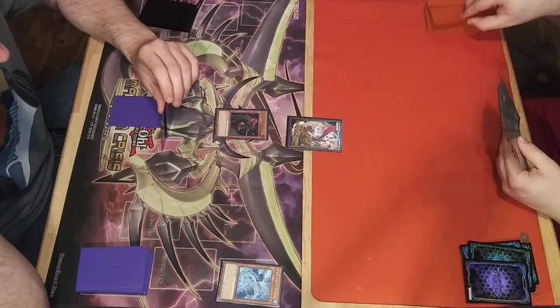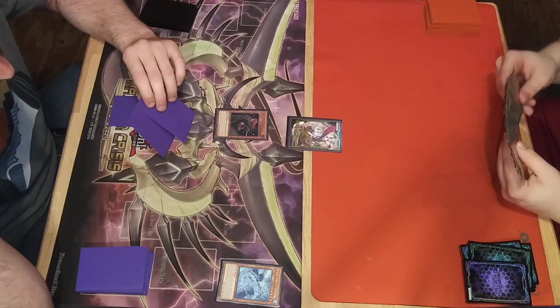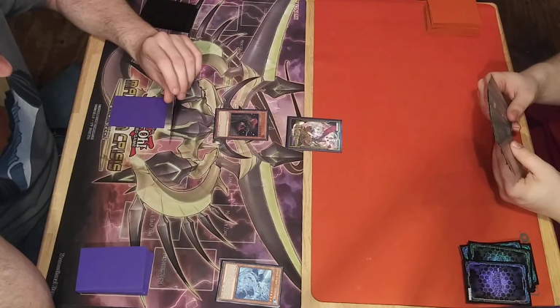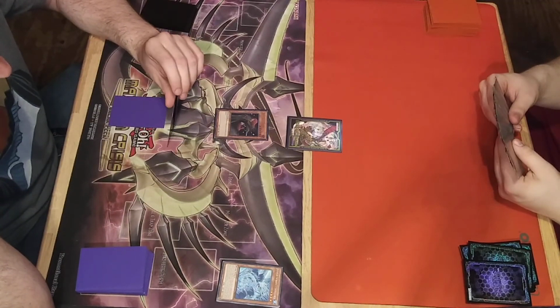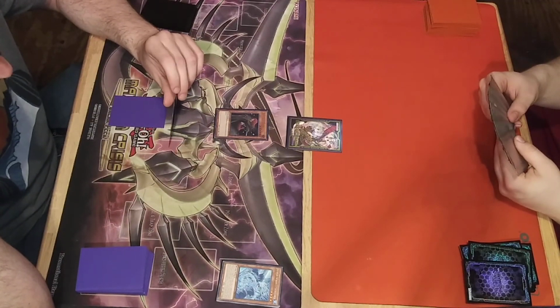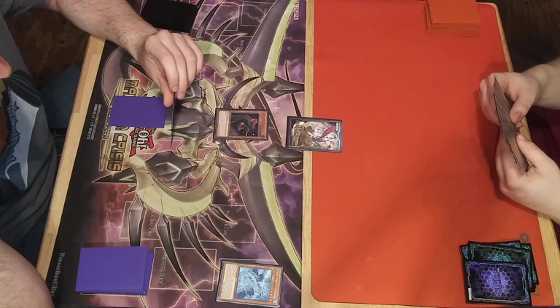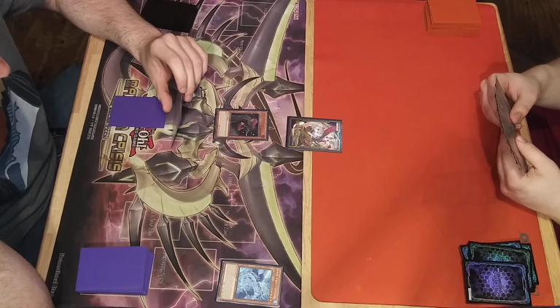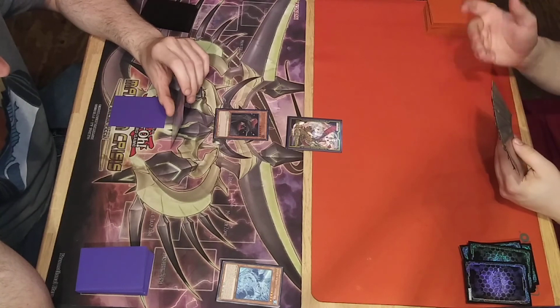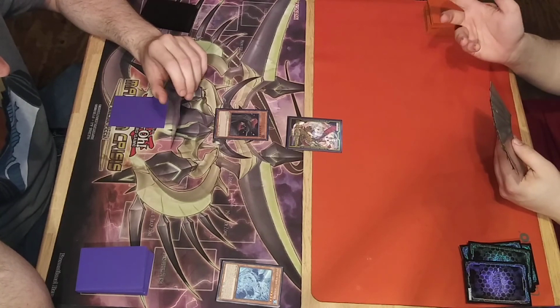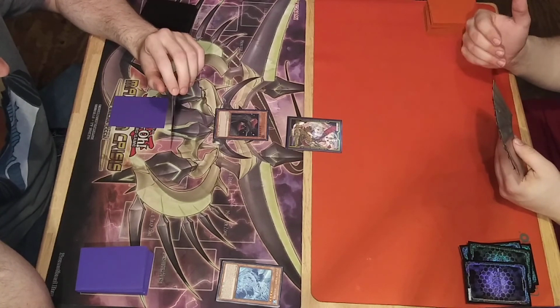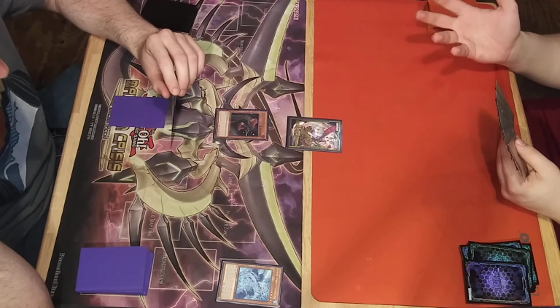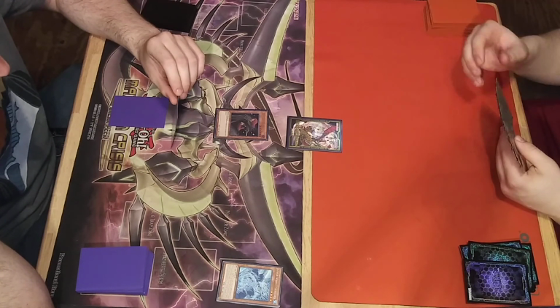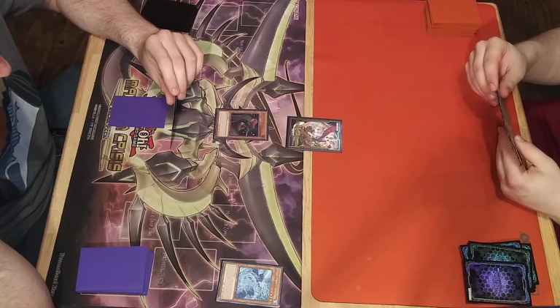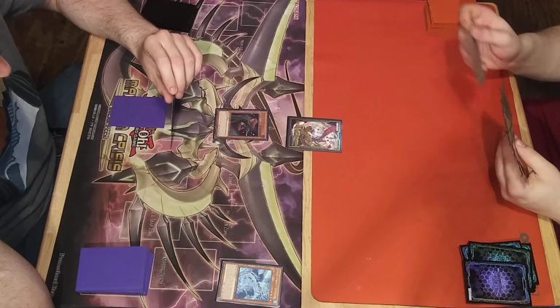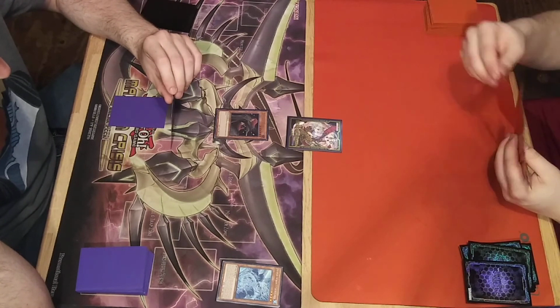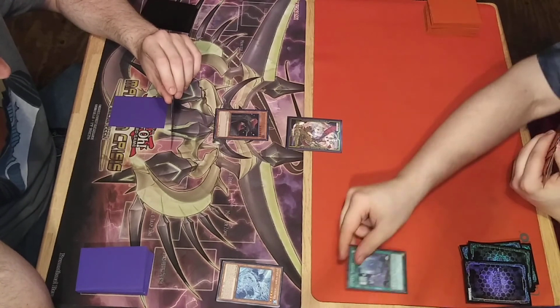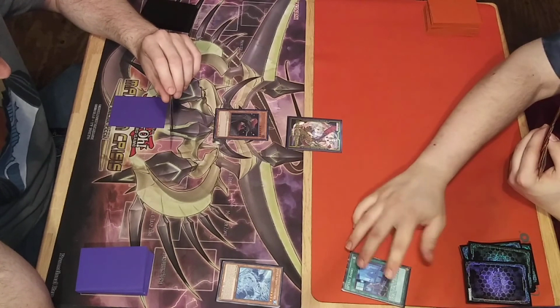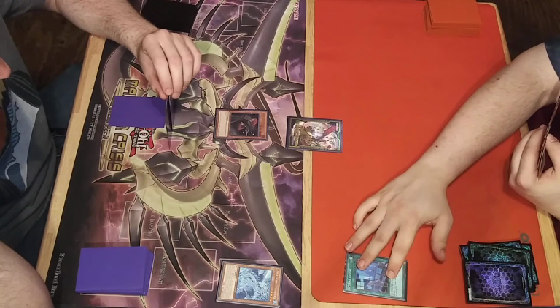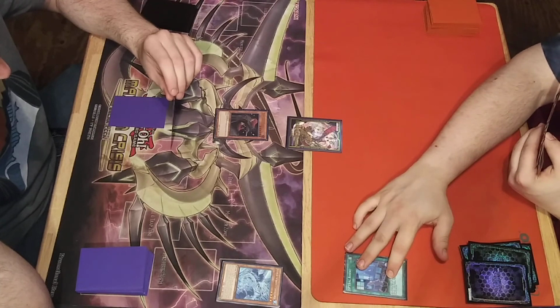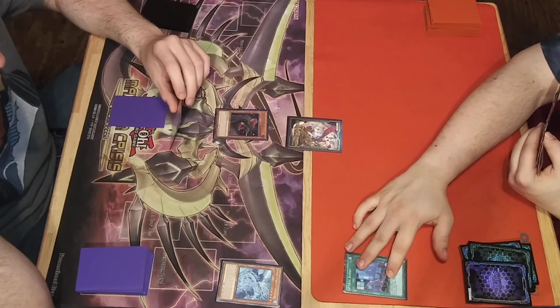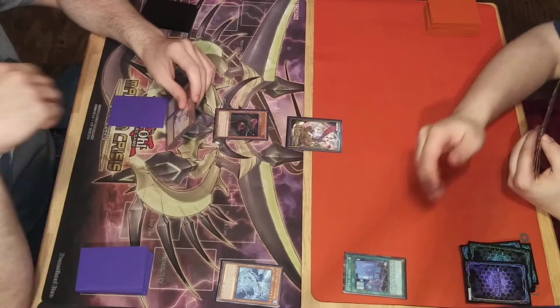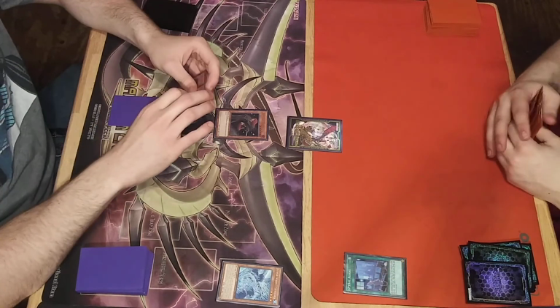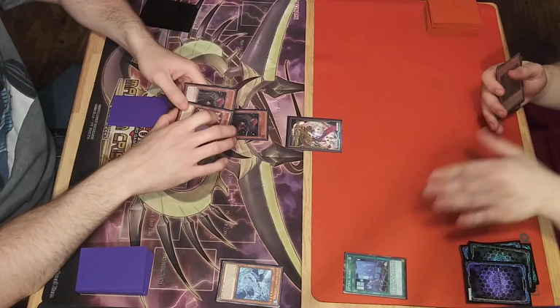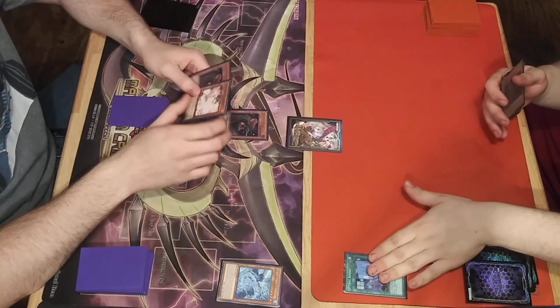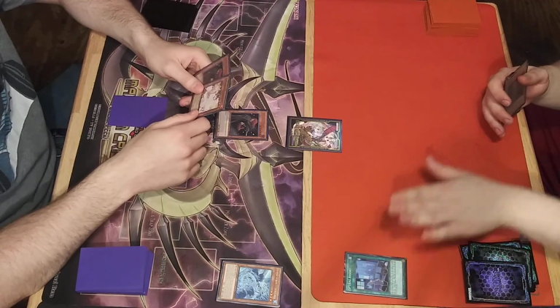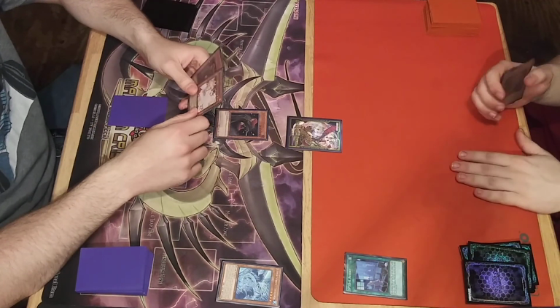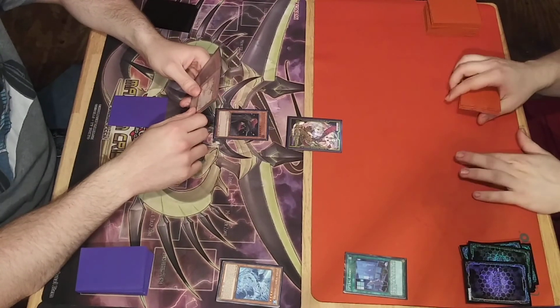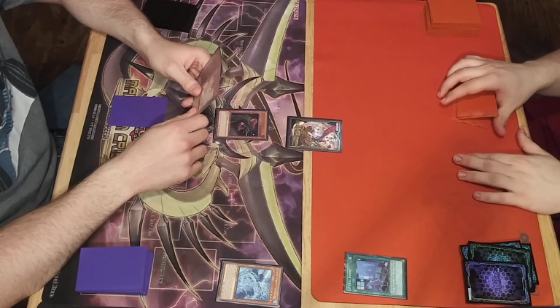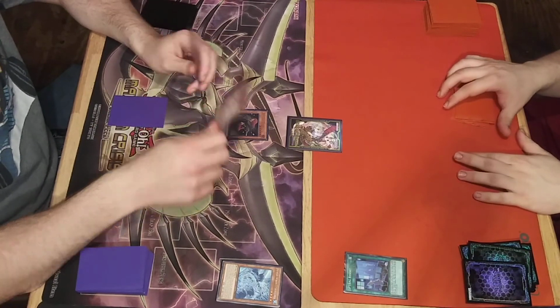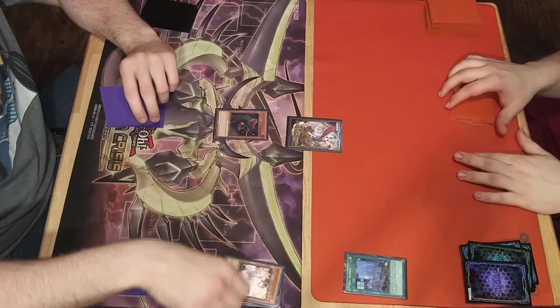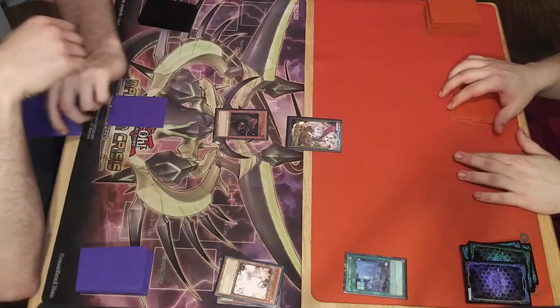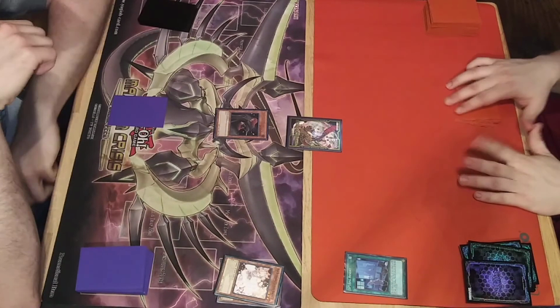Standby main phase. Spiral Resort. Activate effect to add a Spiral Monster. Ash.